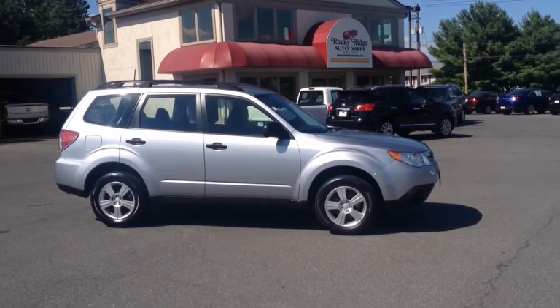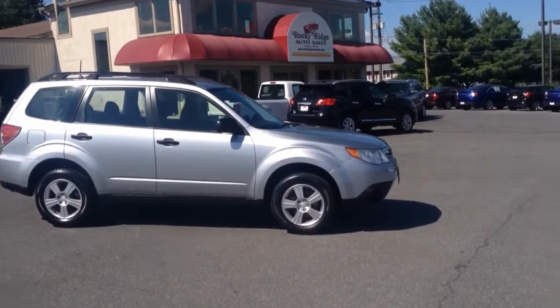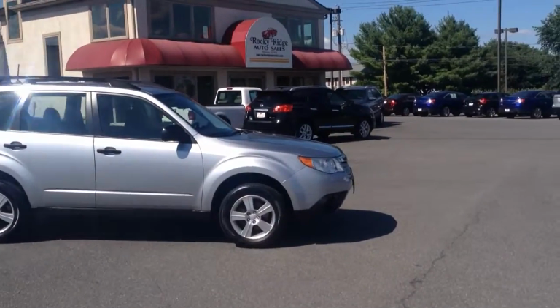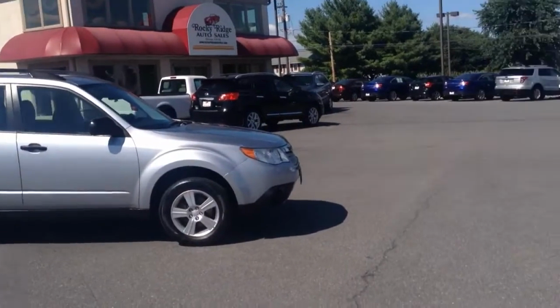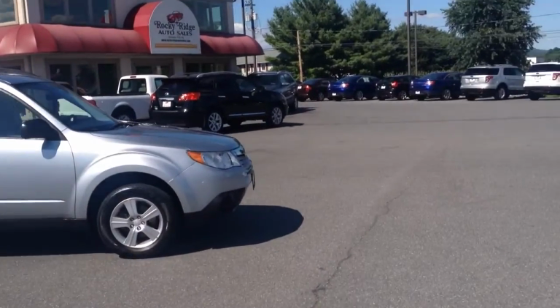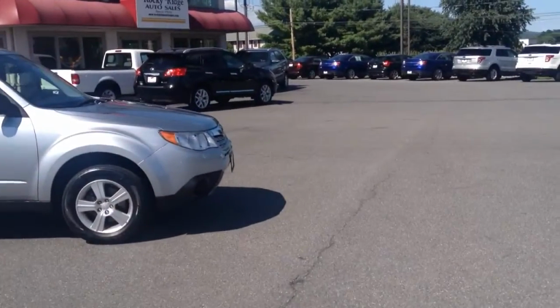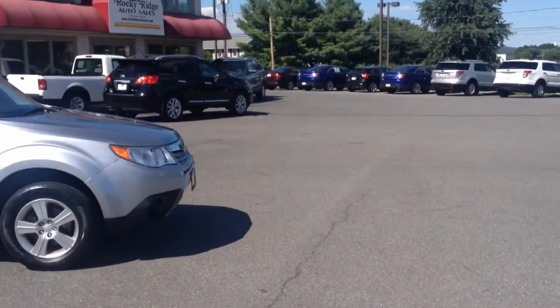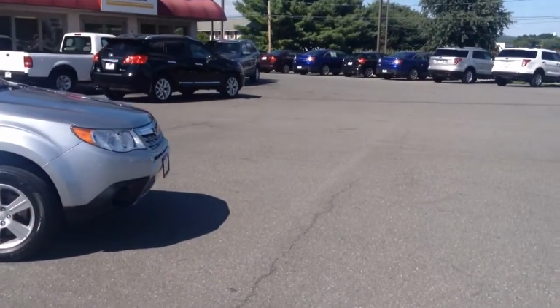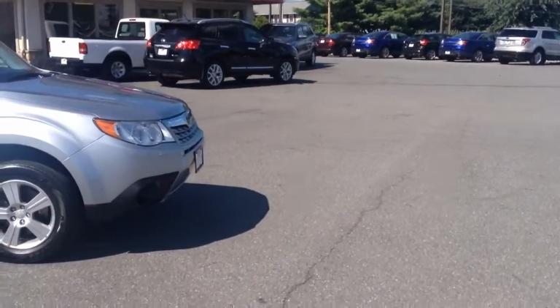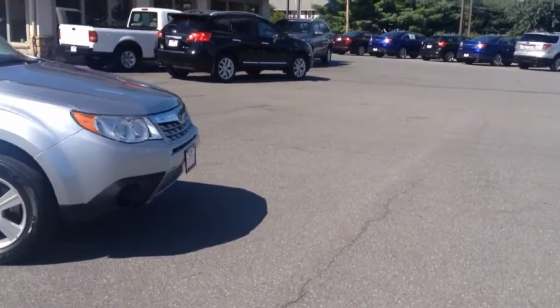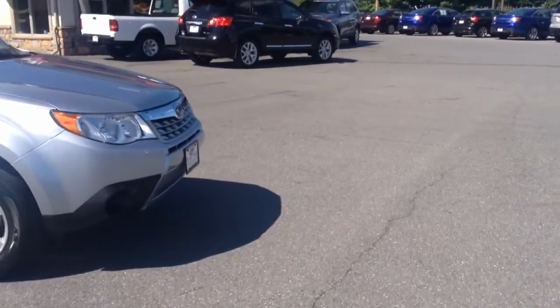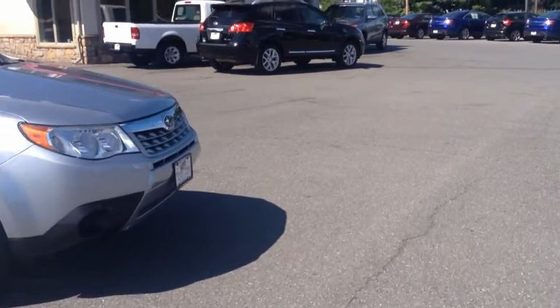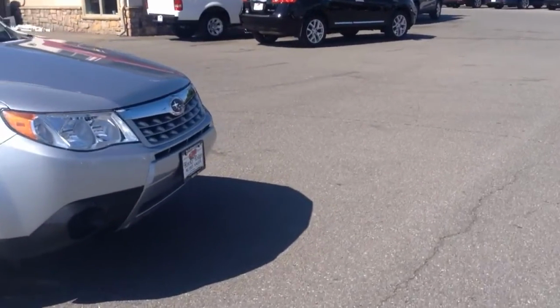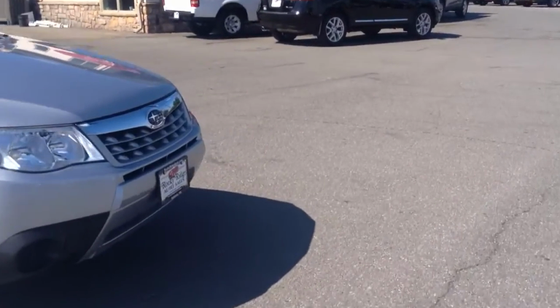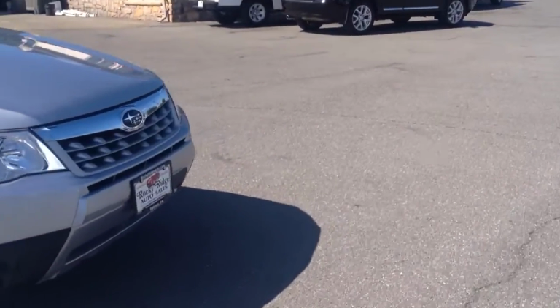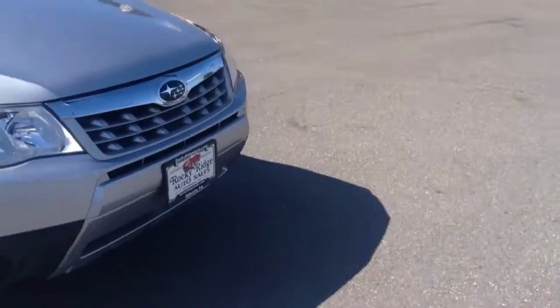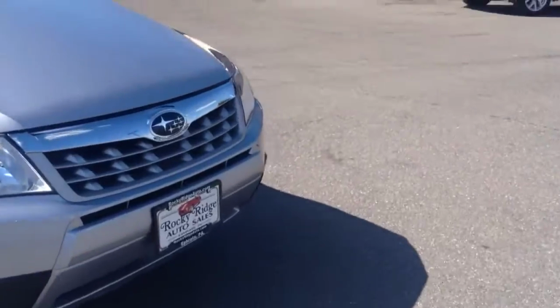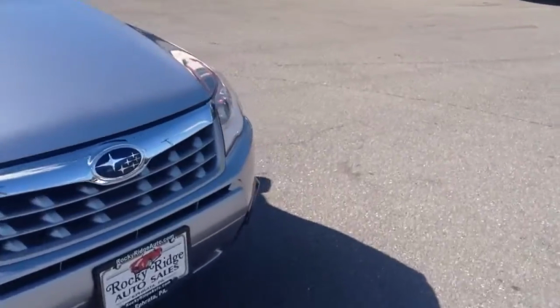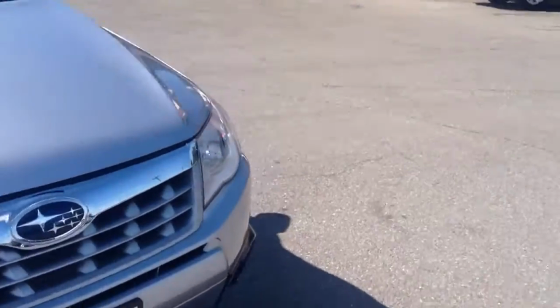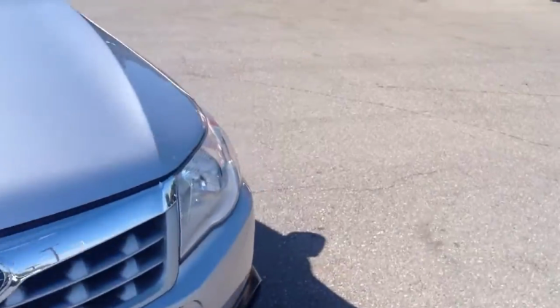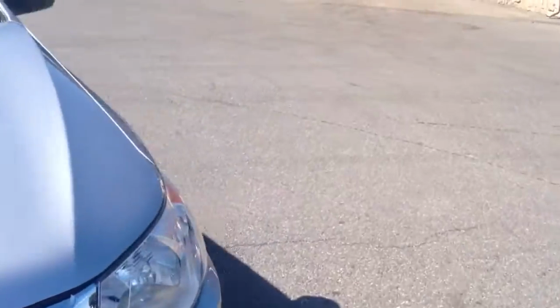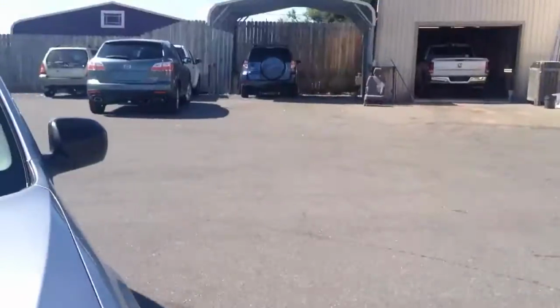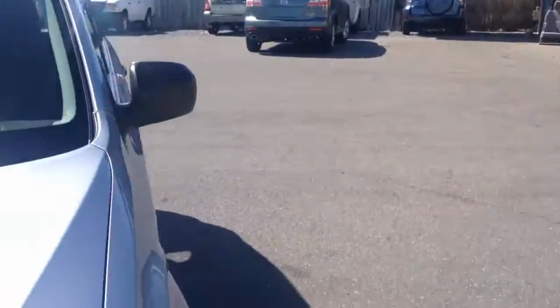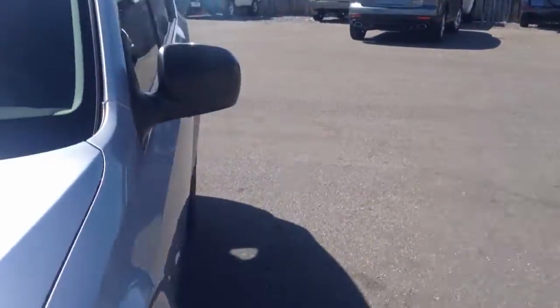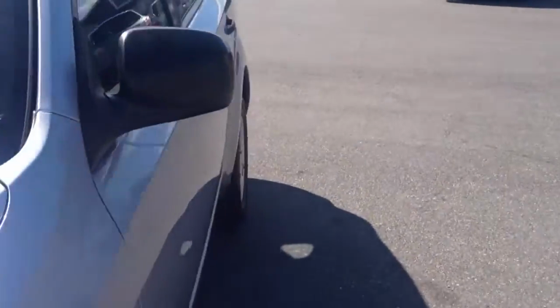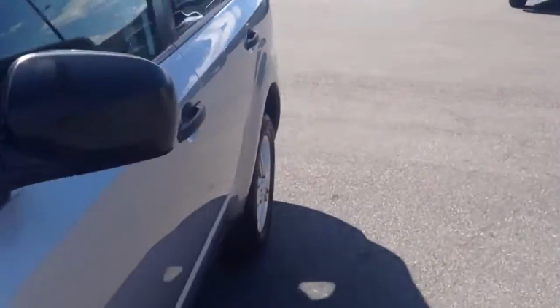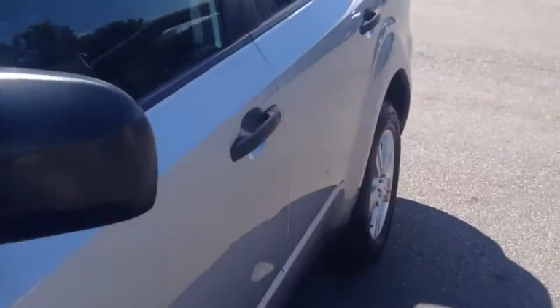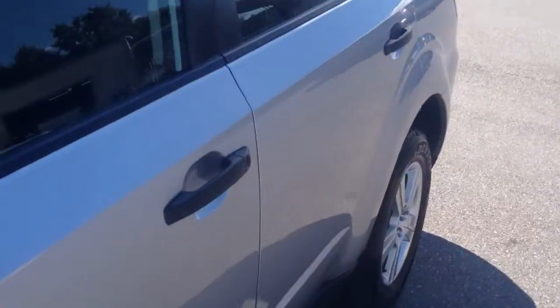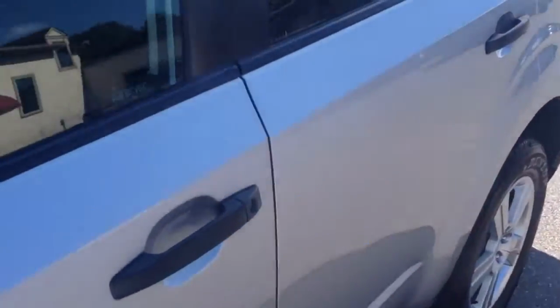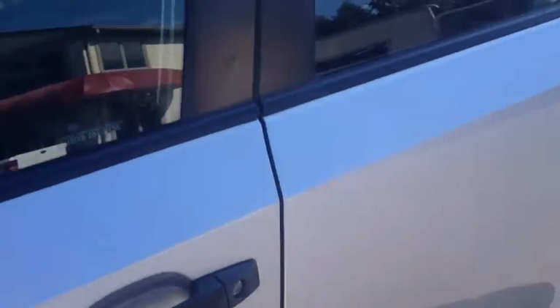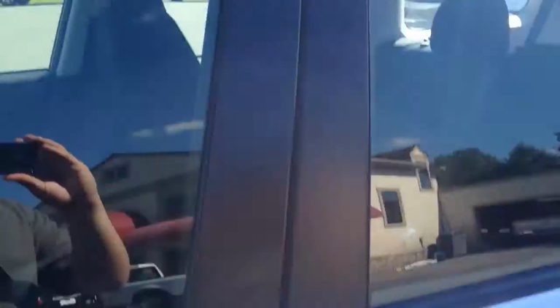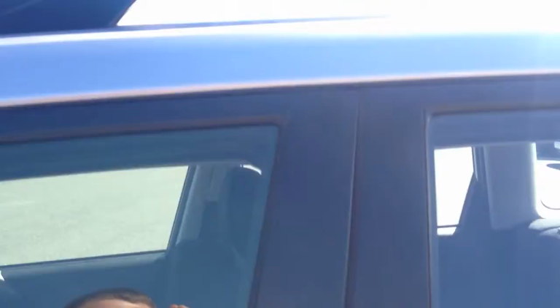Today I'm going to show you this Subaru Forester we just got in. Obviously it comes in silver. It's all-wheel drive like the Subarus are. It's really low mileage — only 12,000 miles on it.